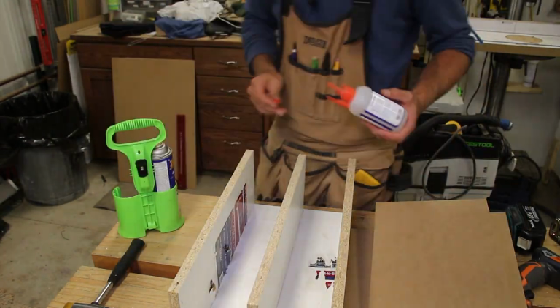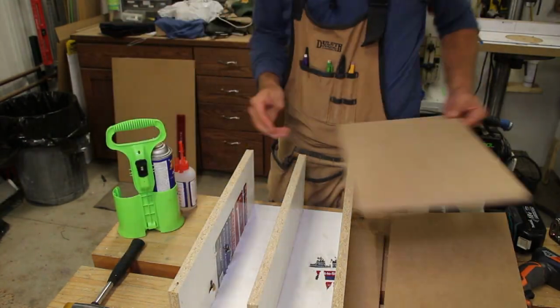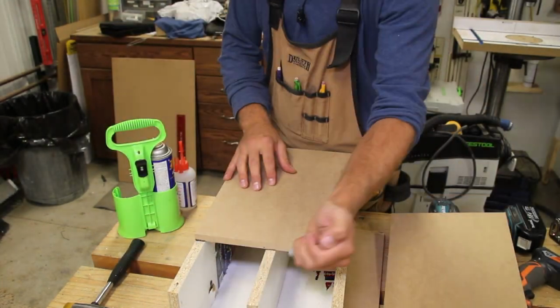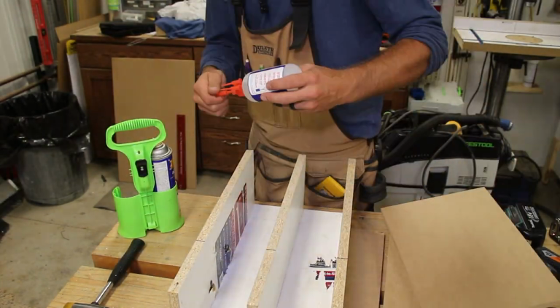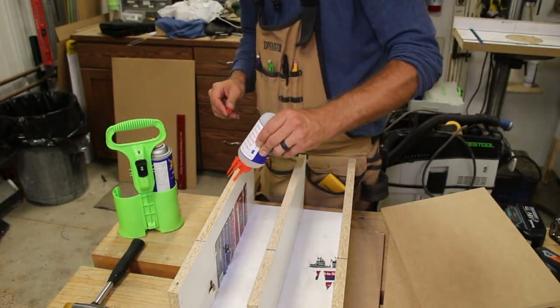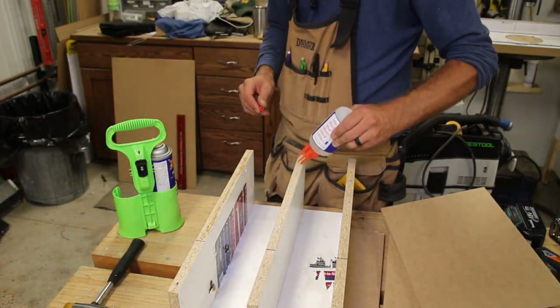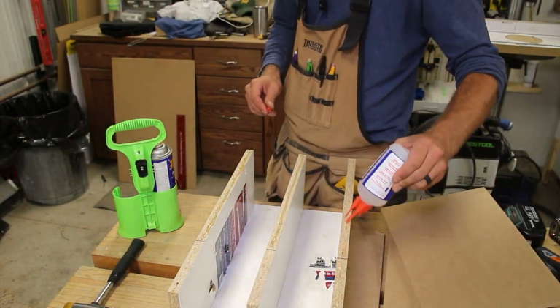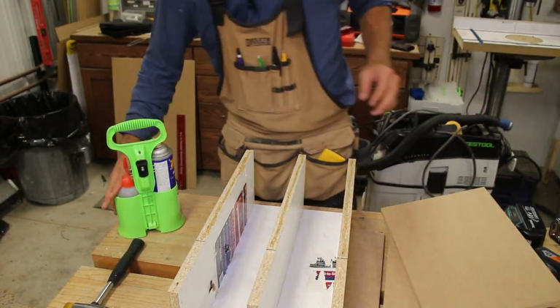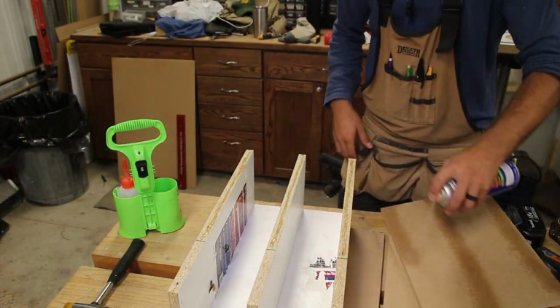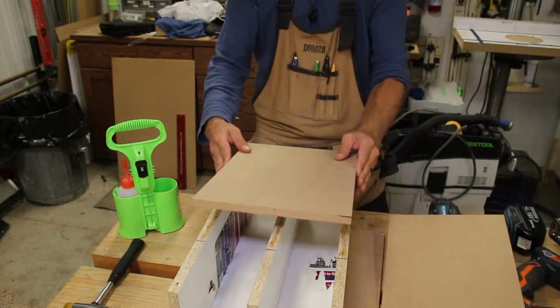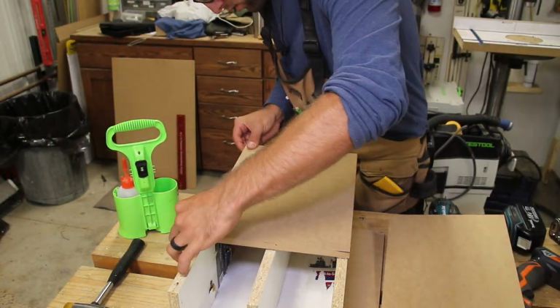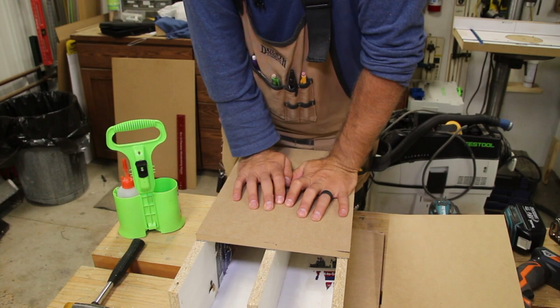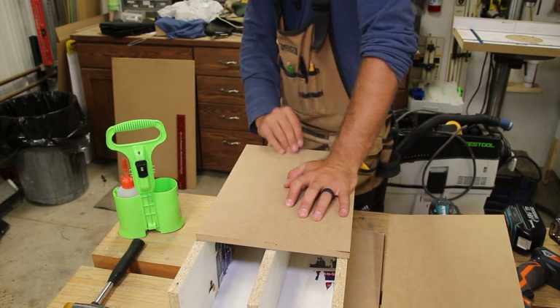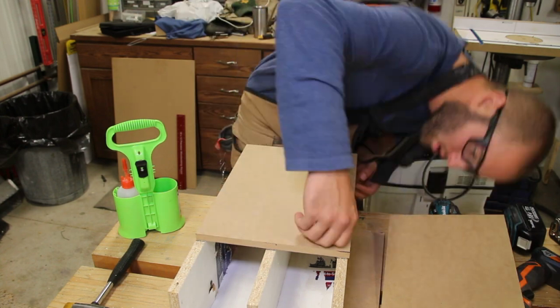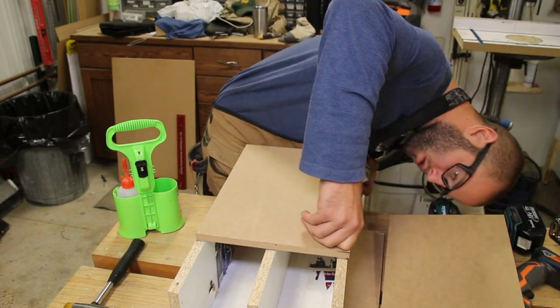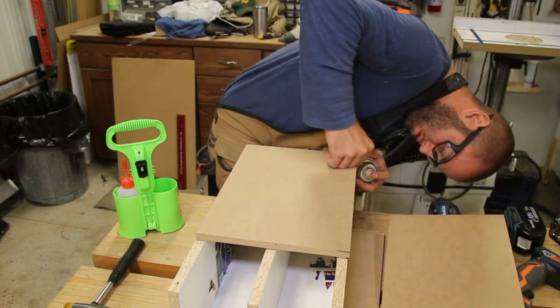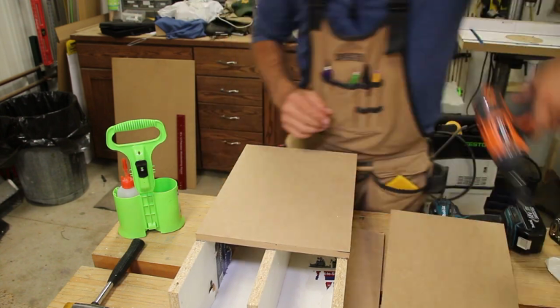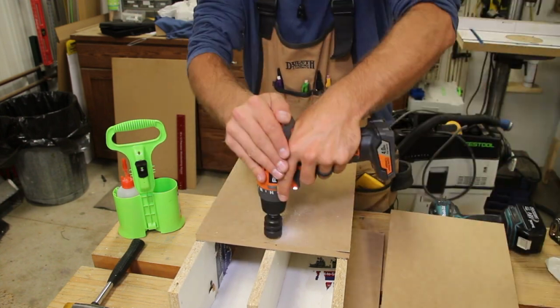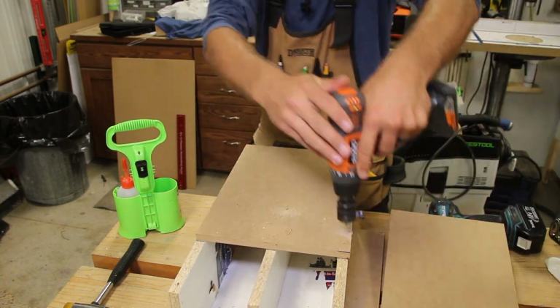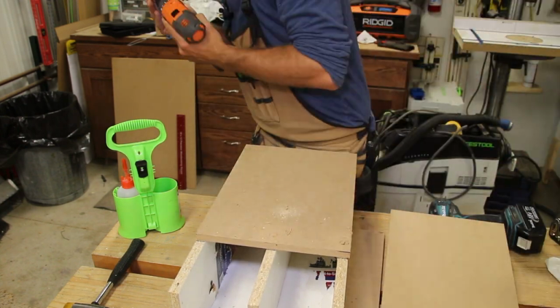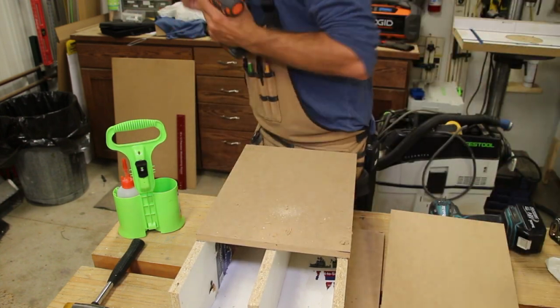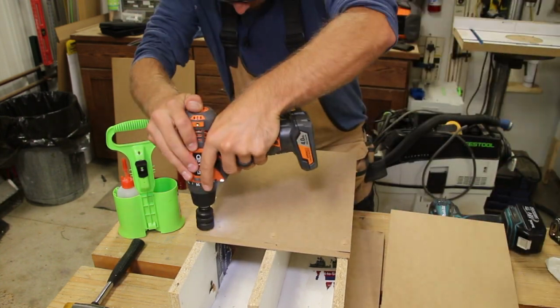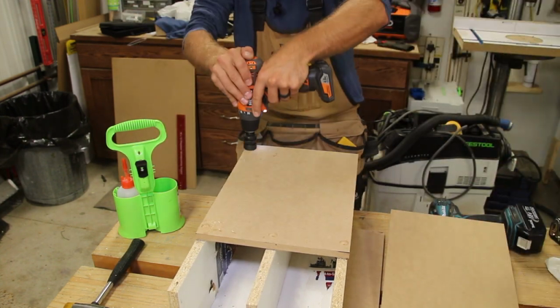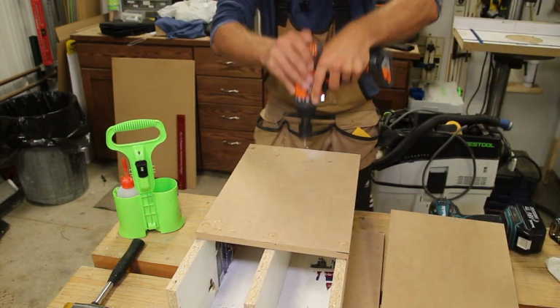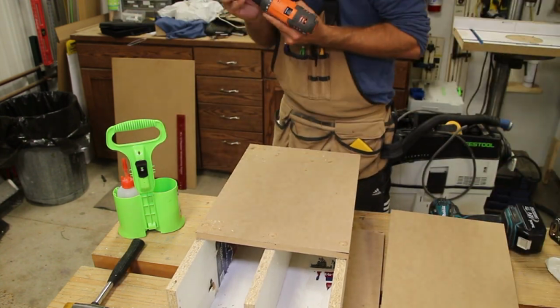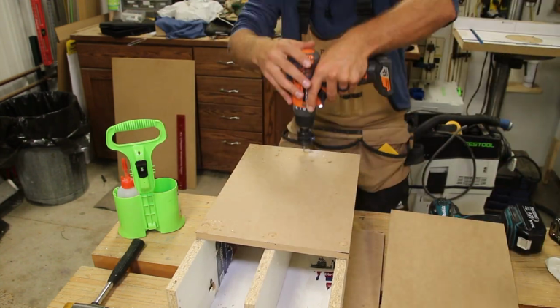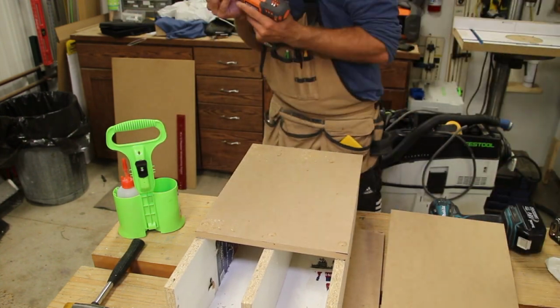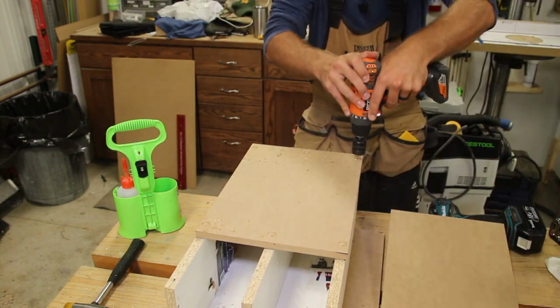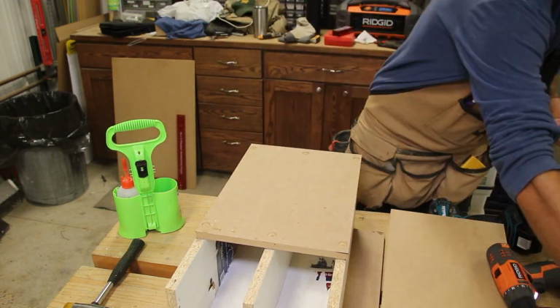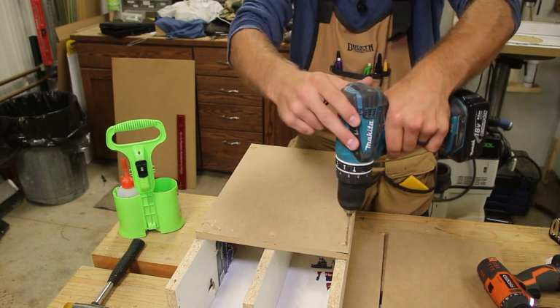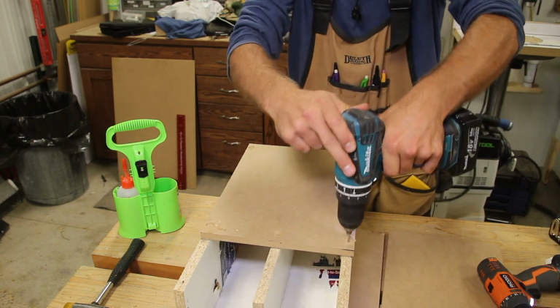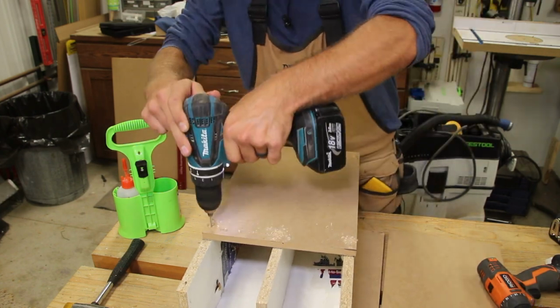I attached the MDF back in the same way — a little CA glue and follow up with powerhead screws. I didn't have a piece that was big enough, so I used two scraps to make the back.